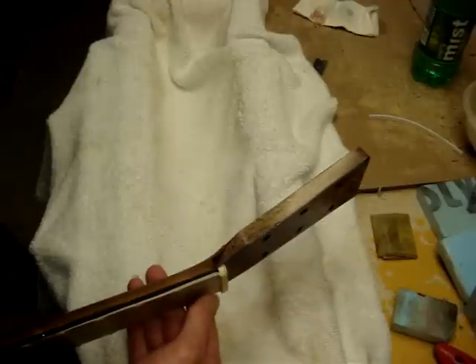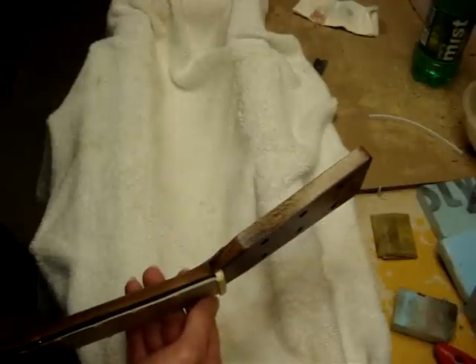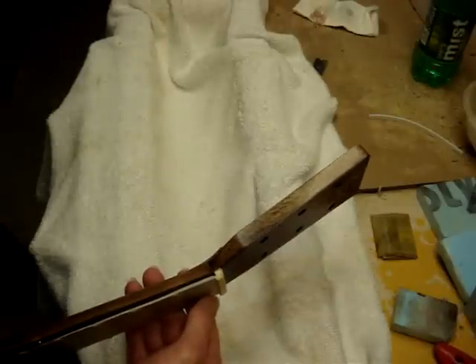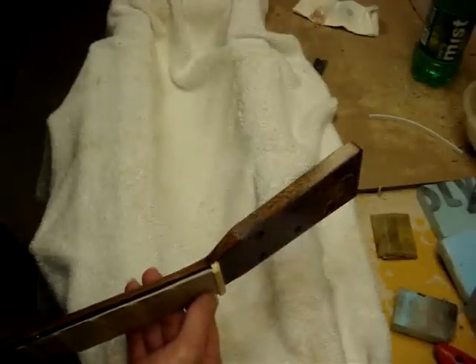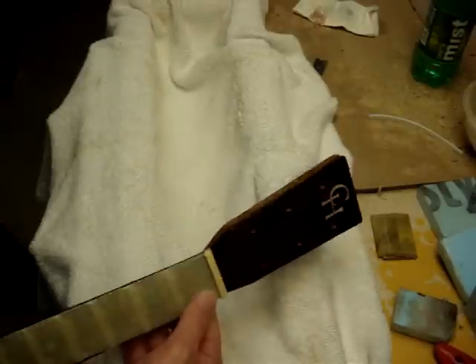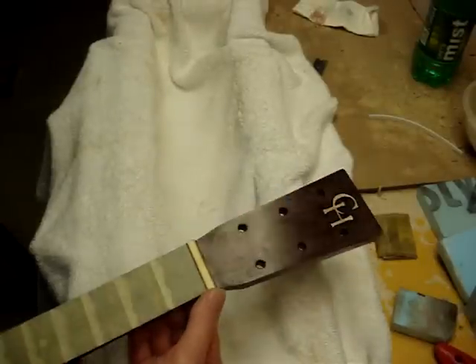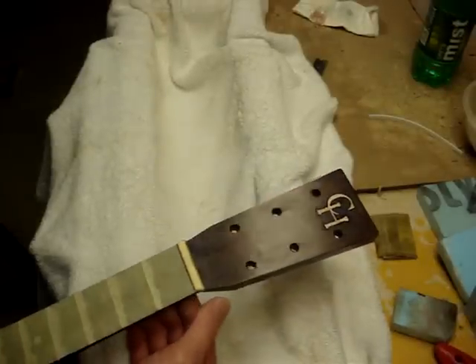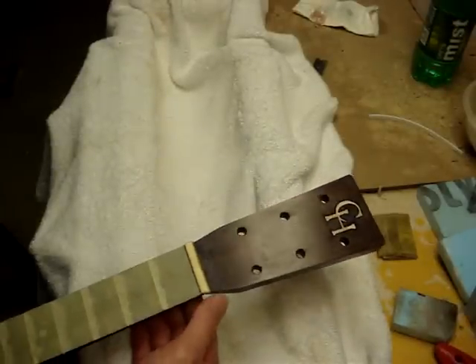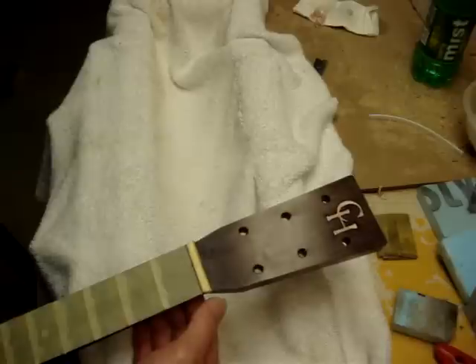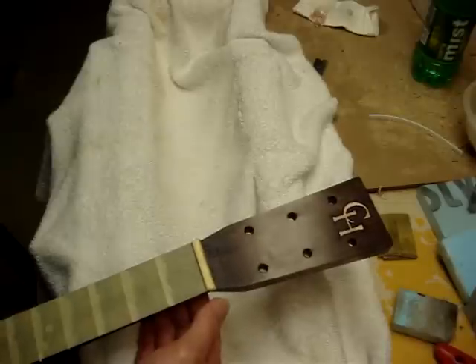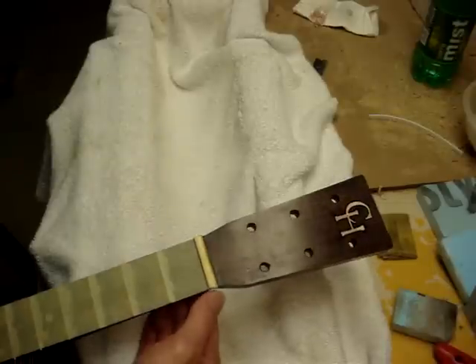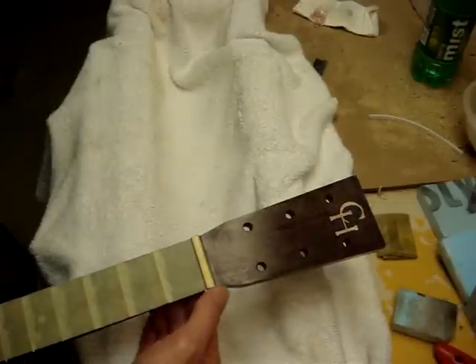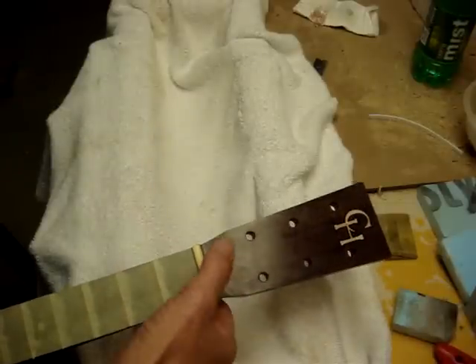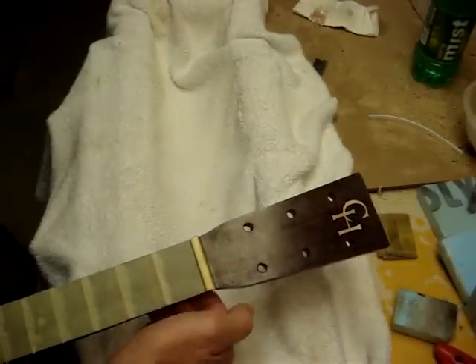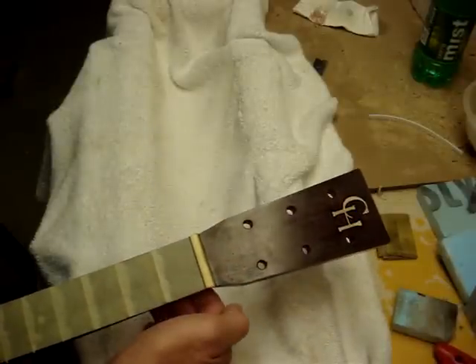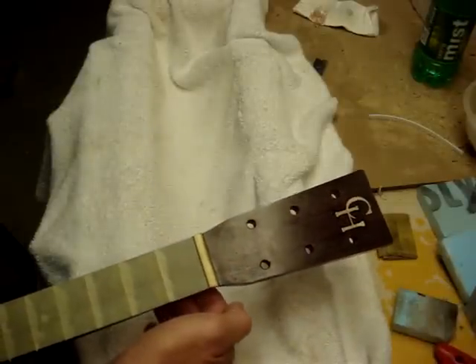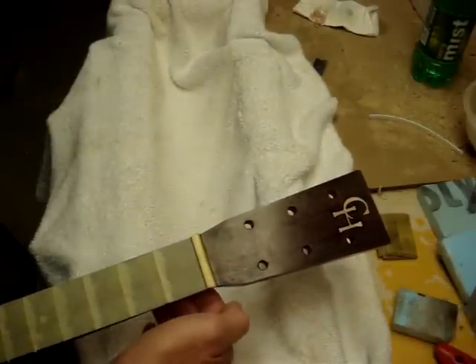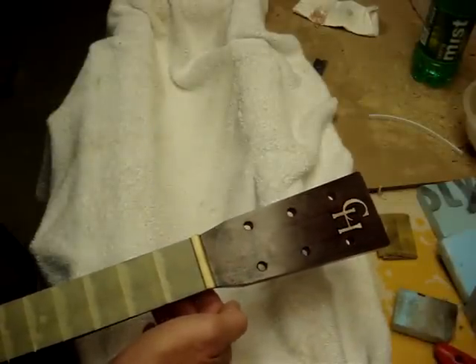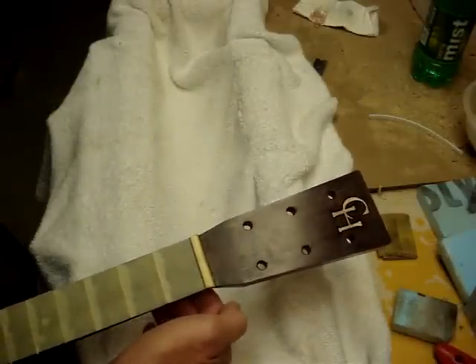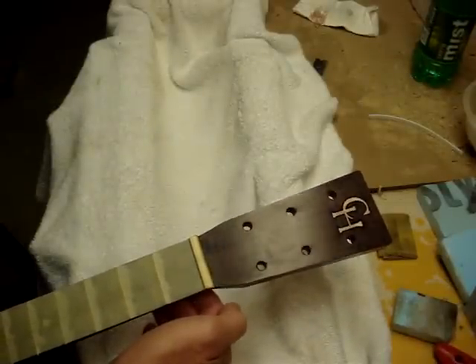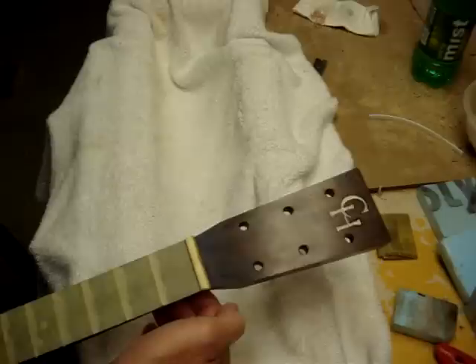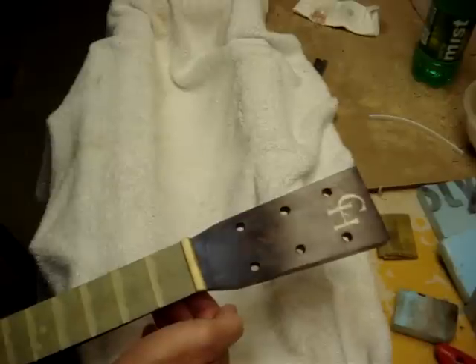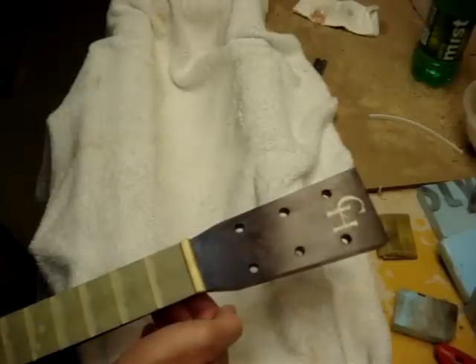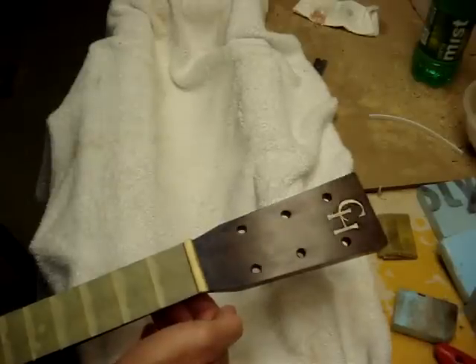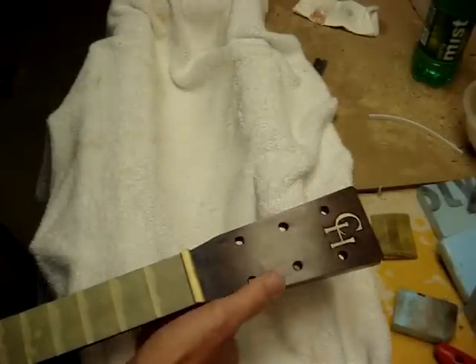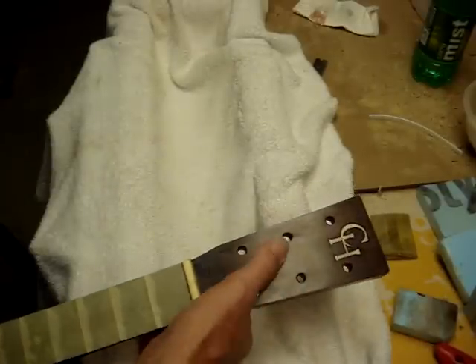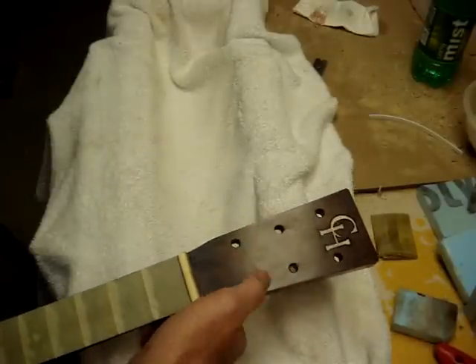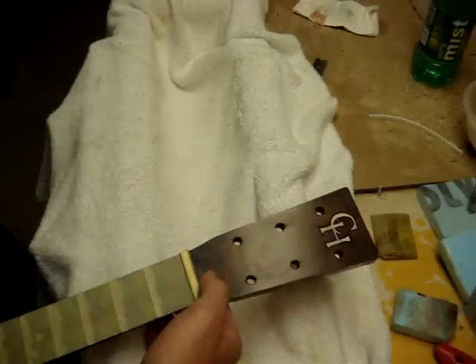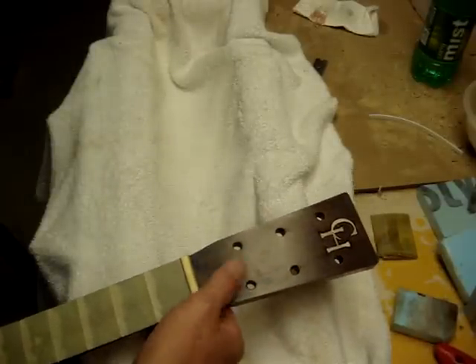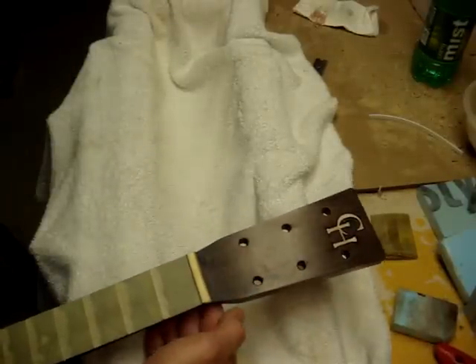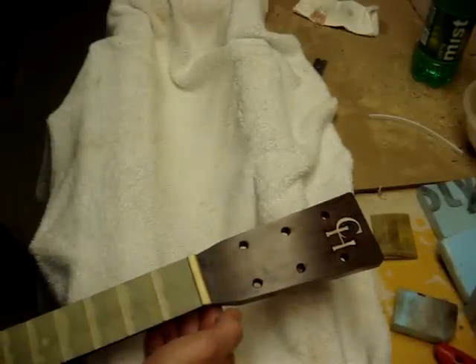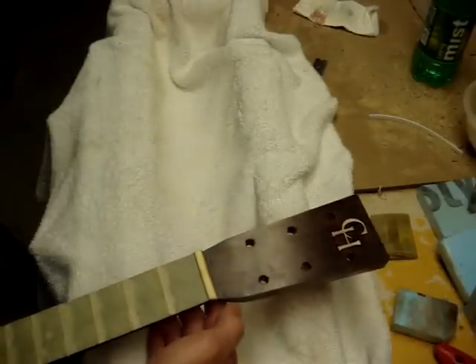I've got to go back over again a little bit this morning. As you can probably see right in here, I've got a few holes that are not quite filled in. I've got a pretty good layer of shellac, so I should be able to maneuver that.